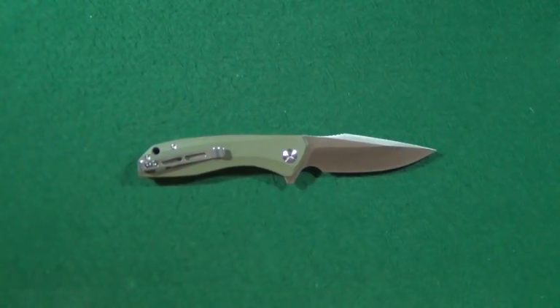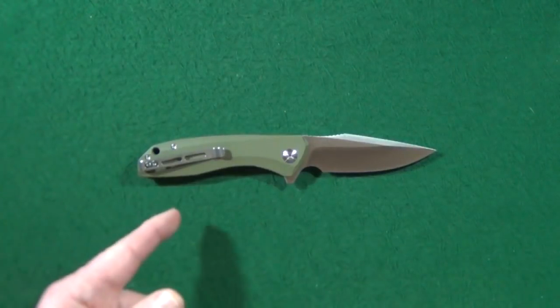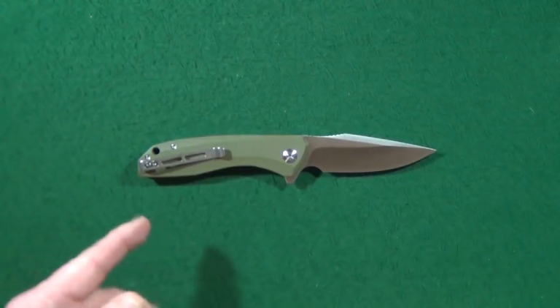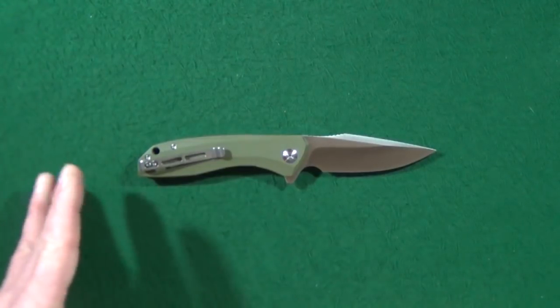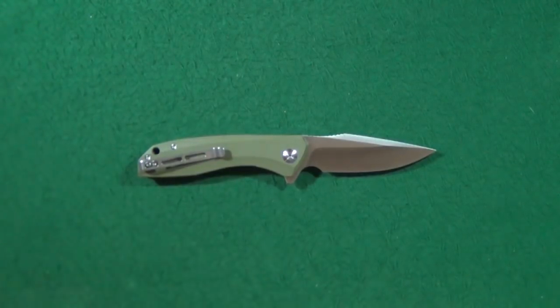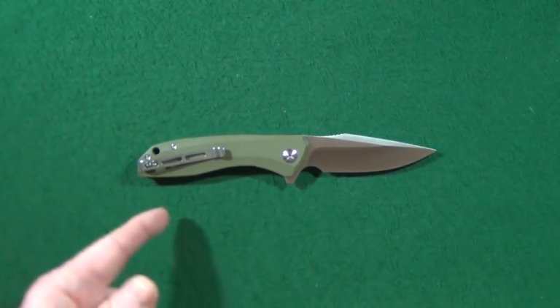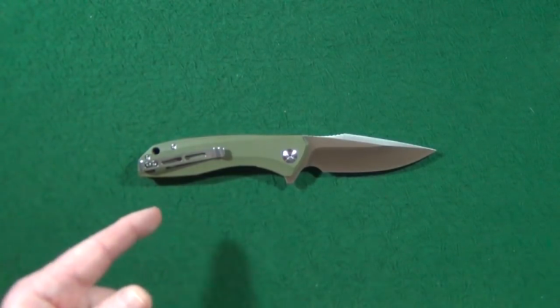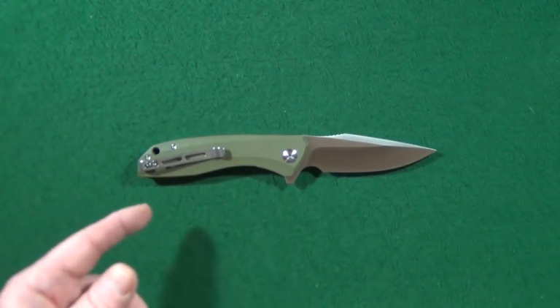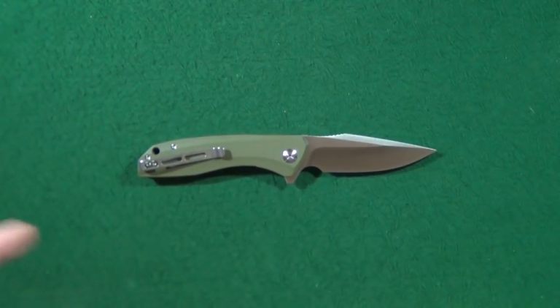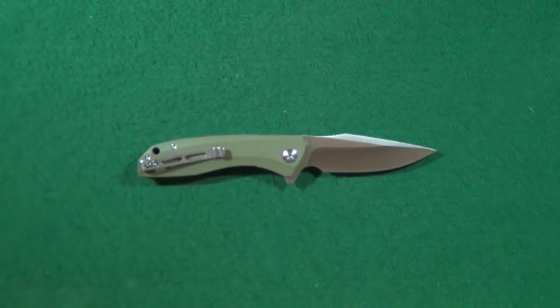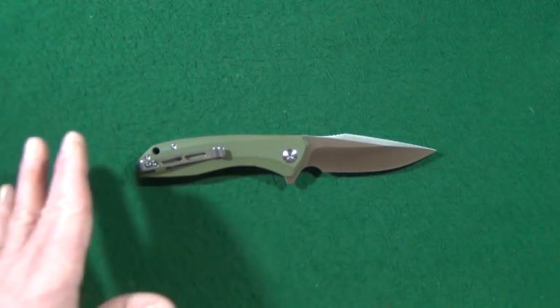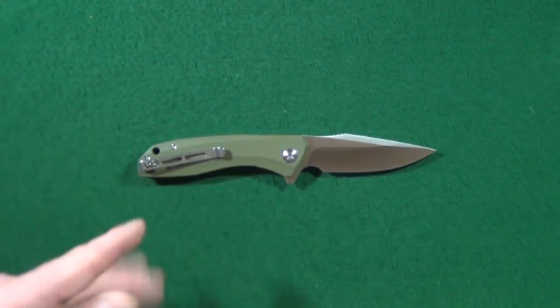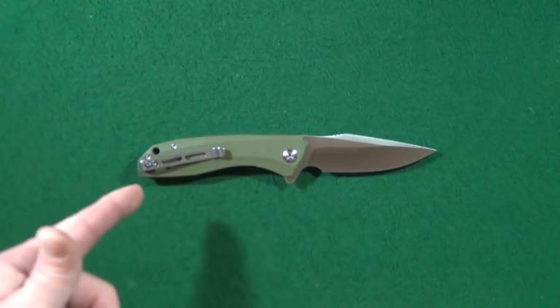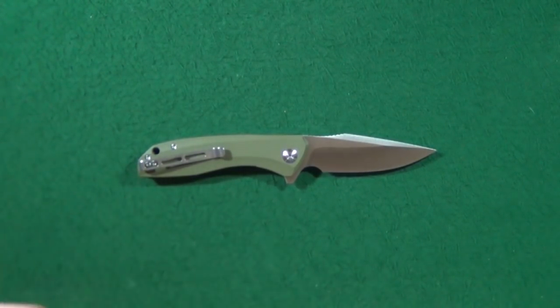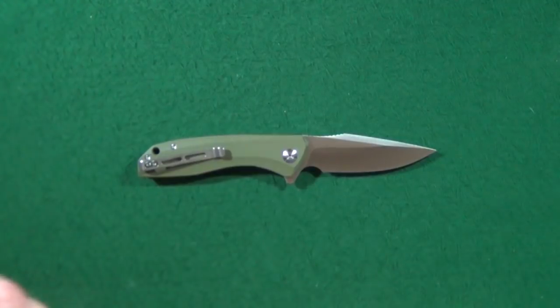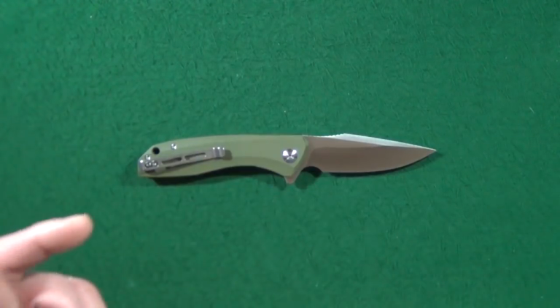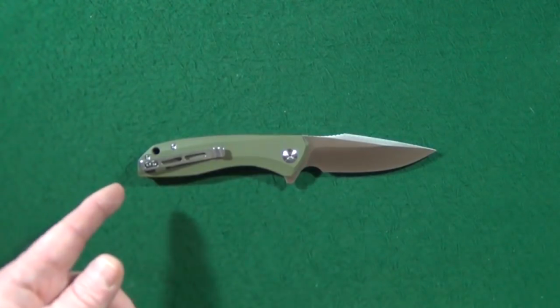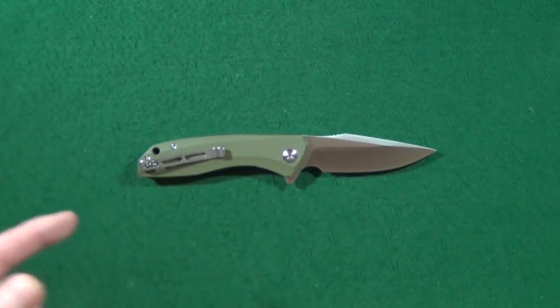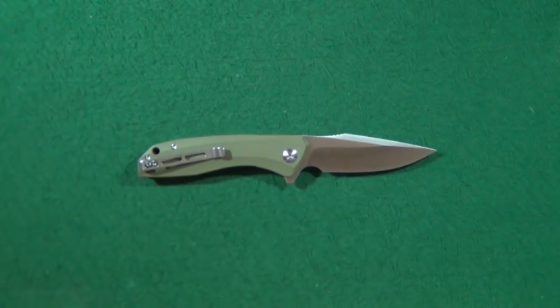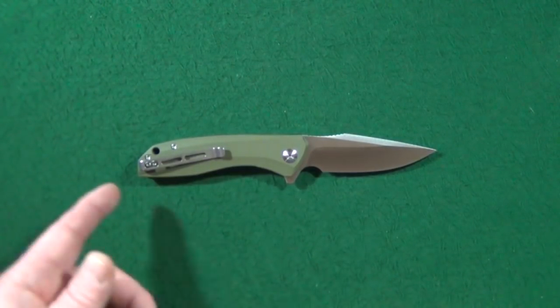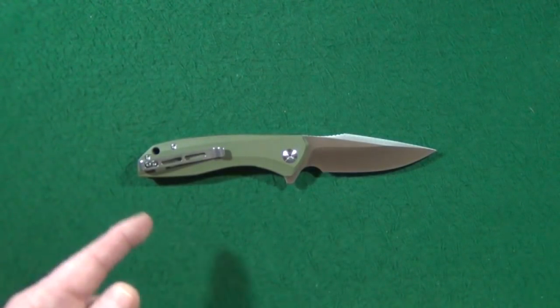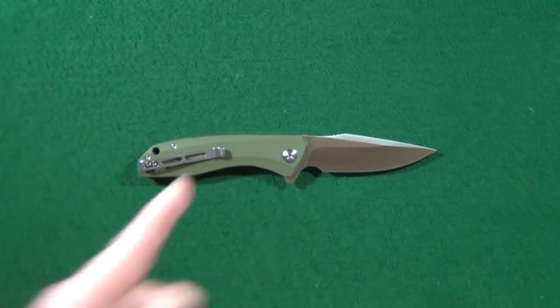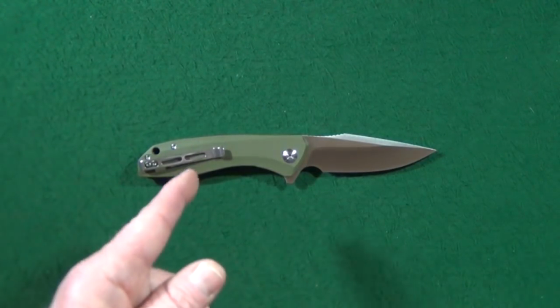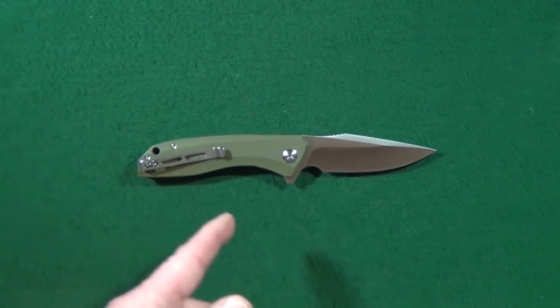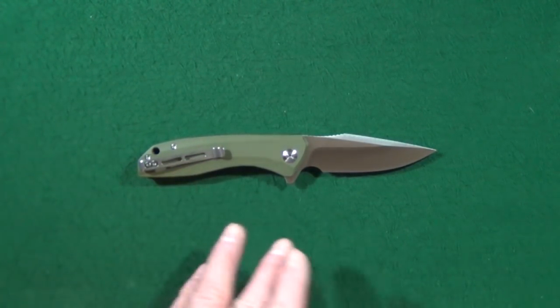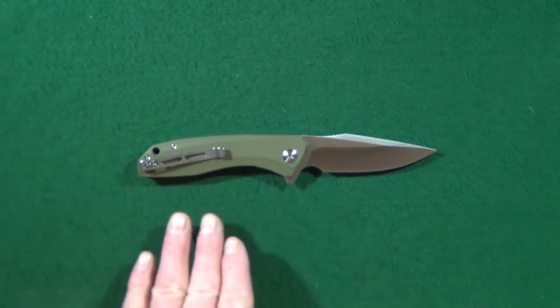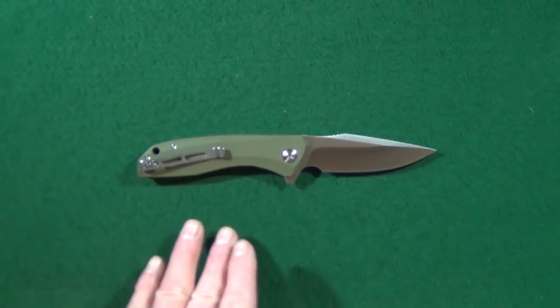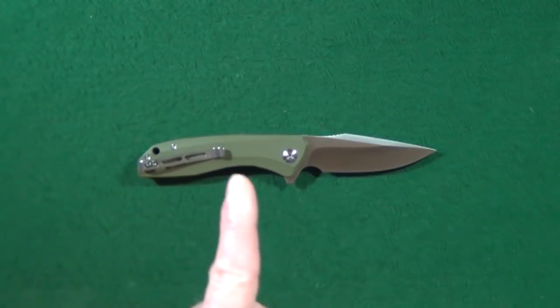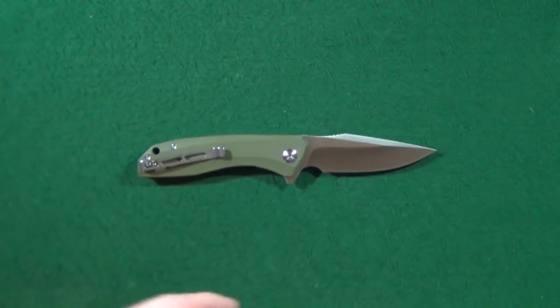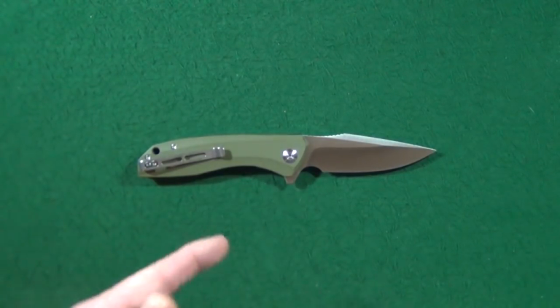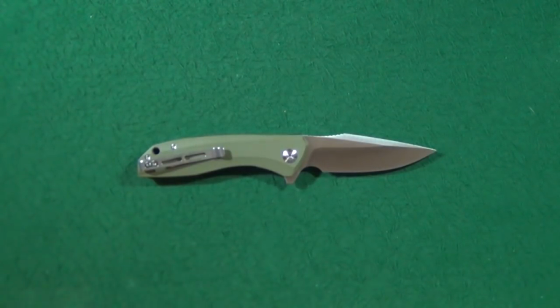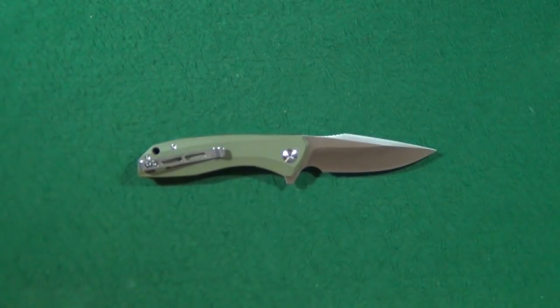This is the Civivi Backlash manufactured by WE, and we're going to look at what I like about it, some of the potential deal breakers, we're going to cut up some stuff, and I'm even going to show you the insides. First, let's take care of the size comparisons.